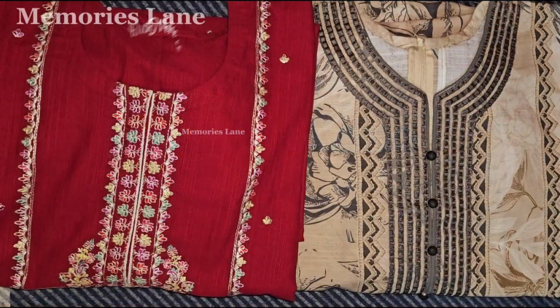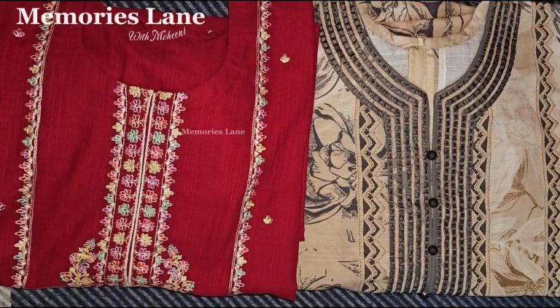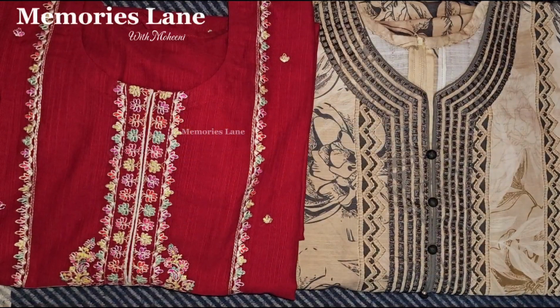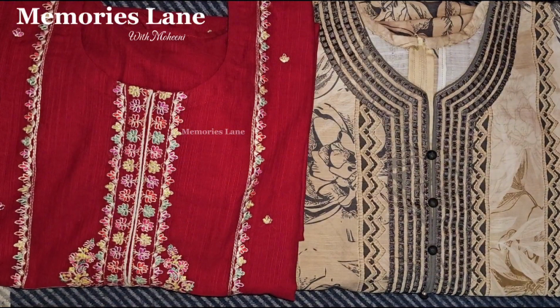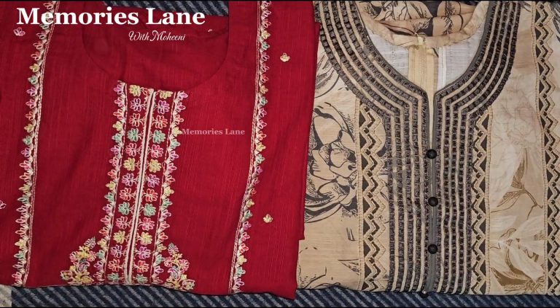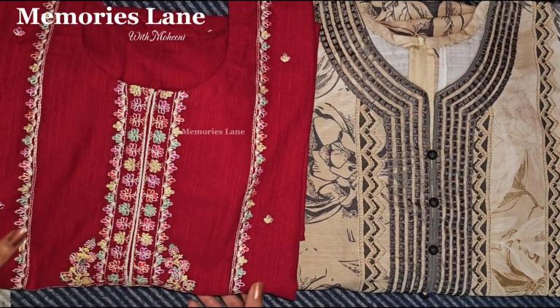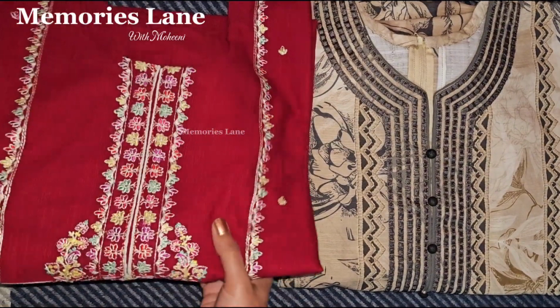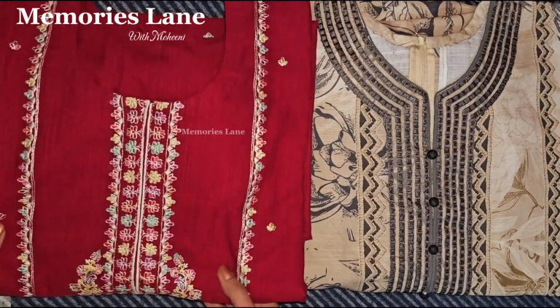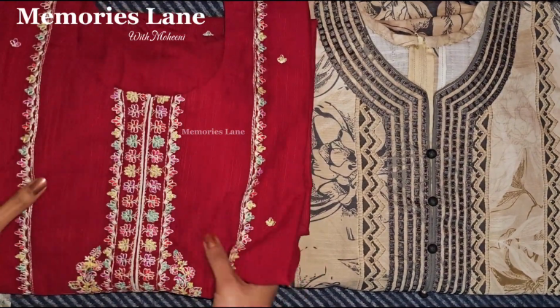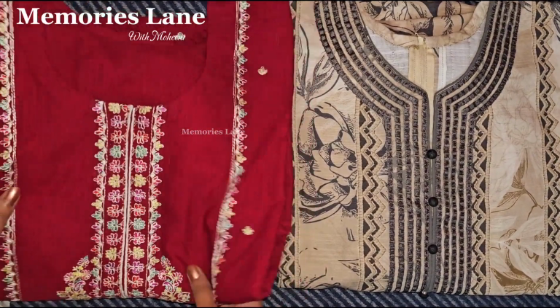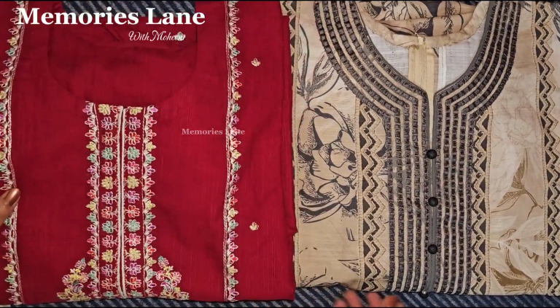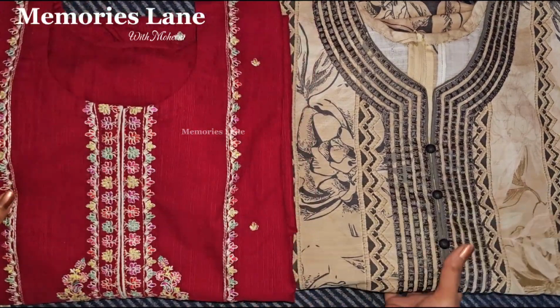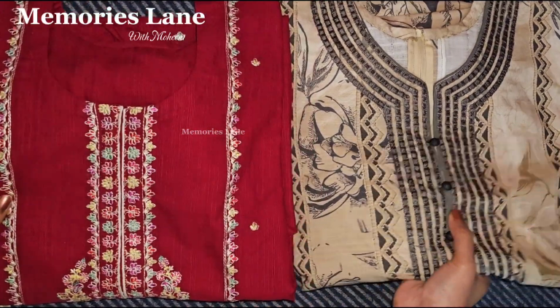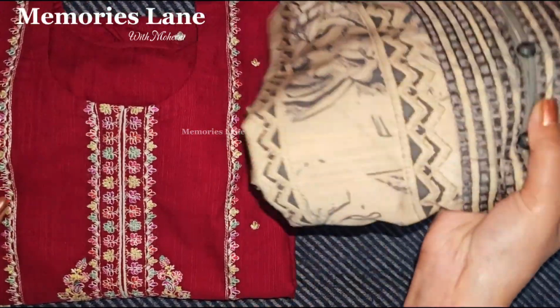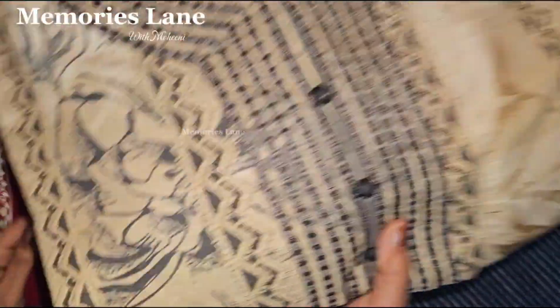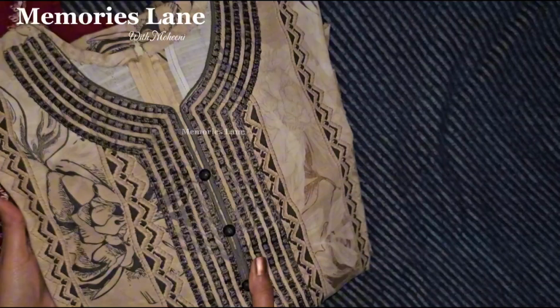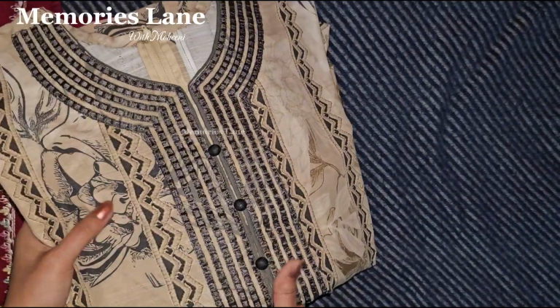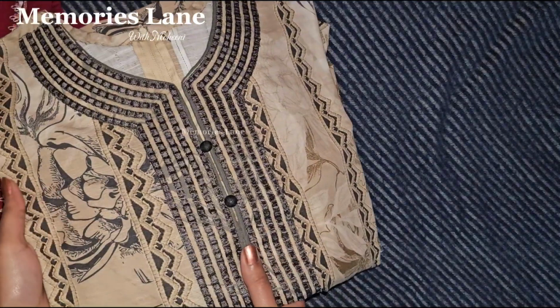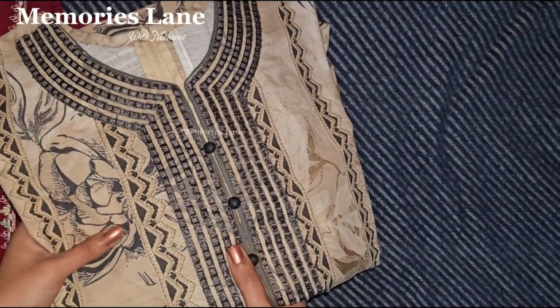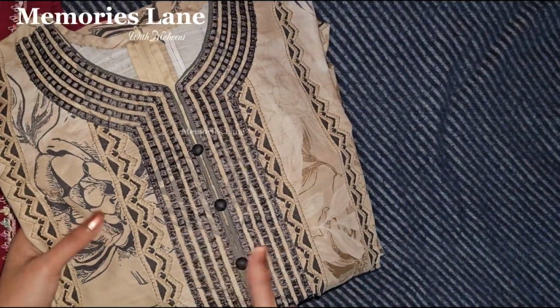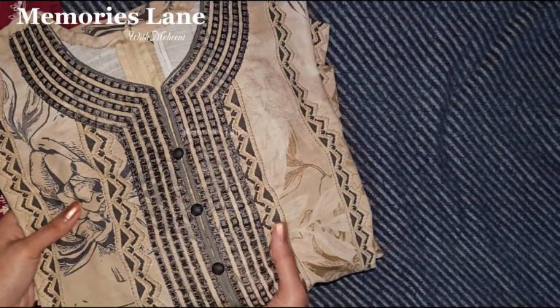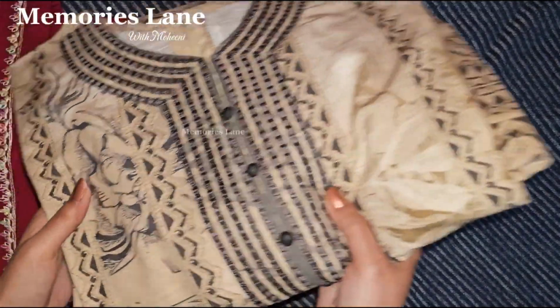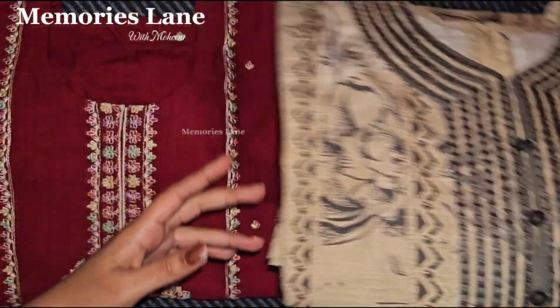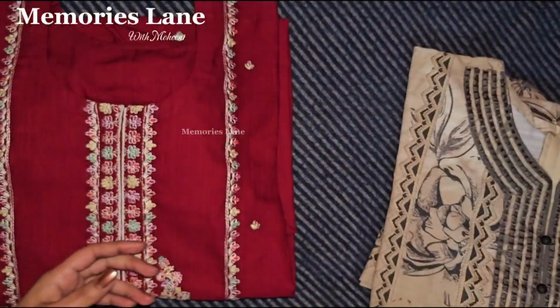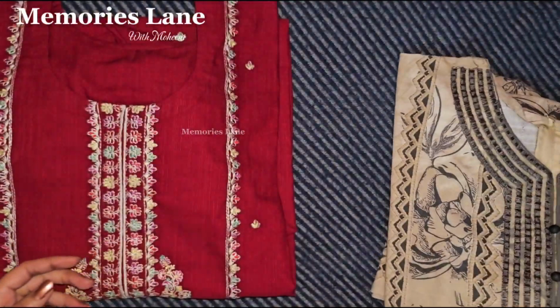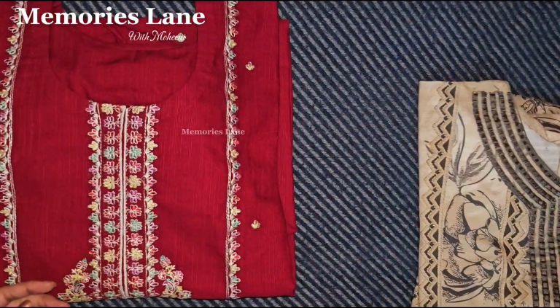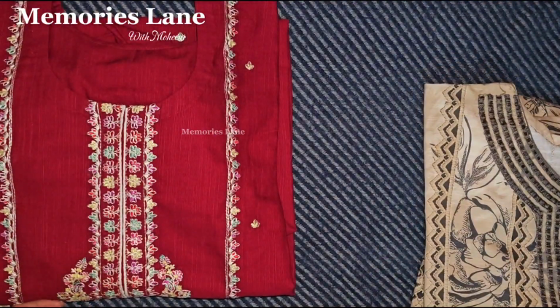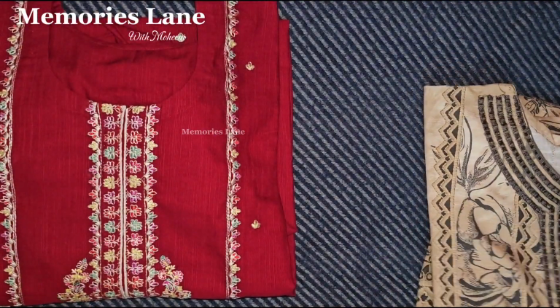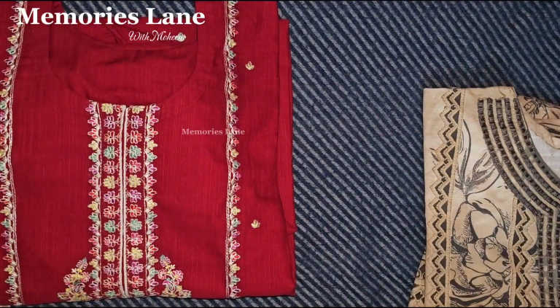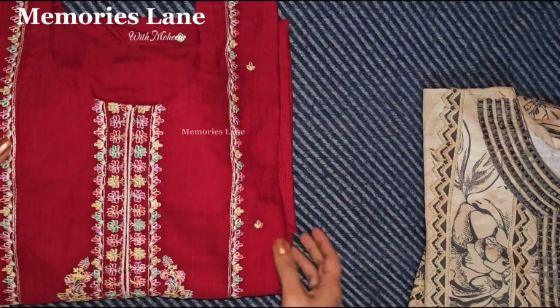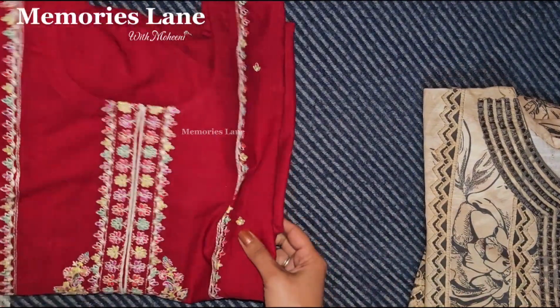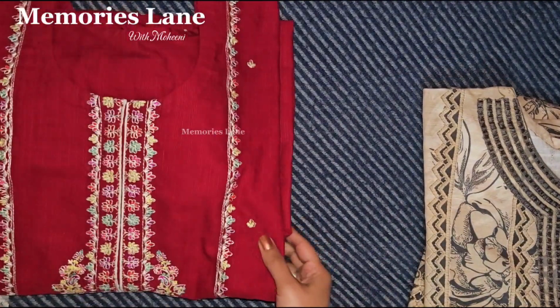As-salamu alaykum viewers, welcome back to Memories Lane. Today we will see these beautiful unstitched suits and how they look after stitching.